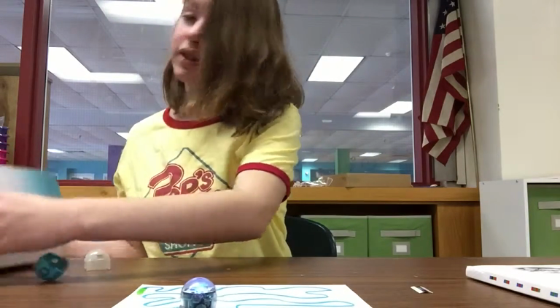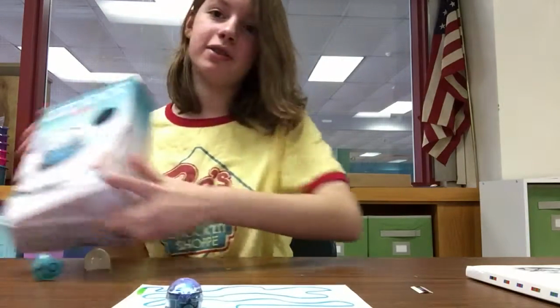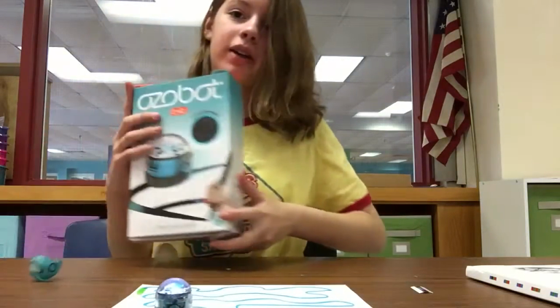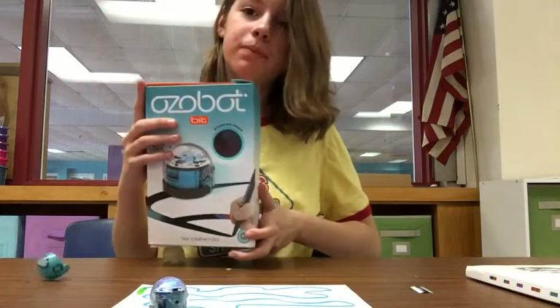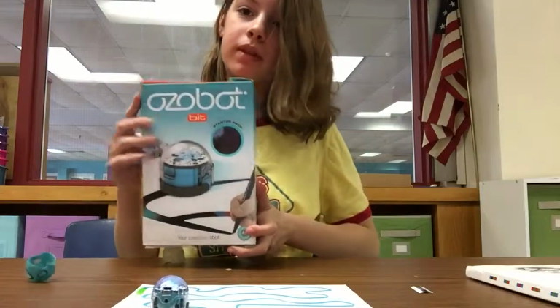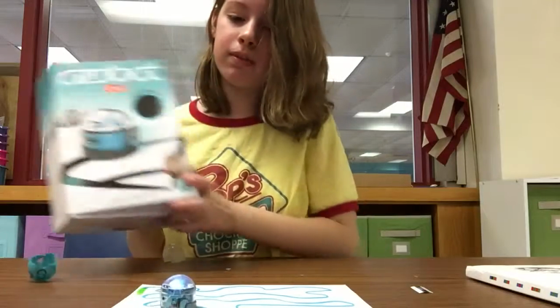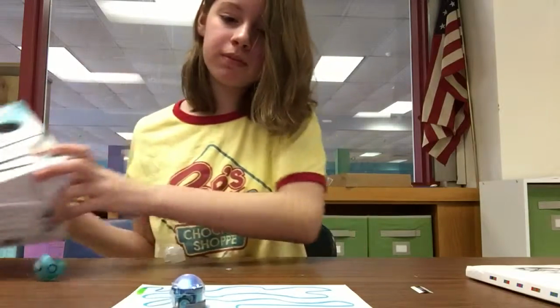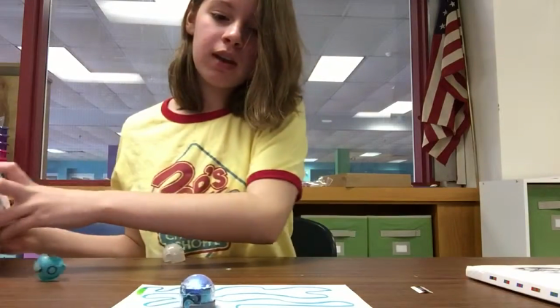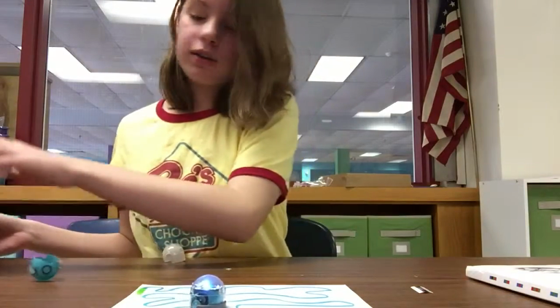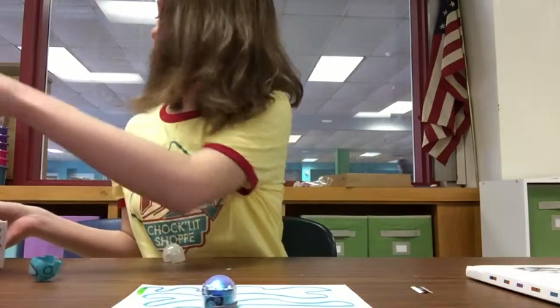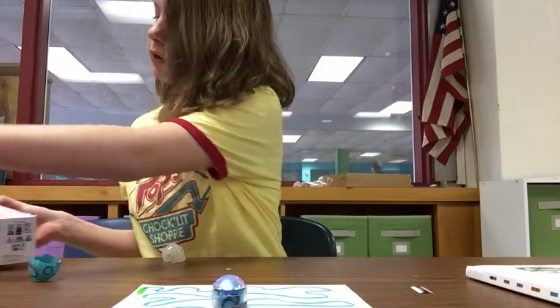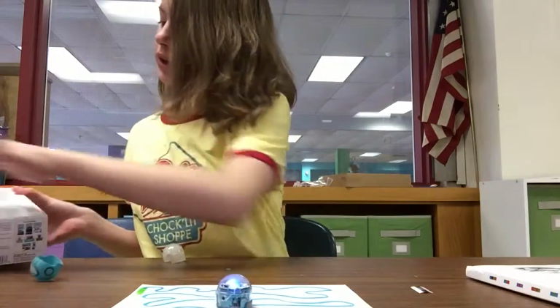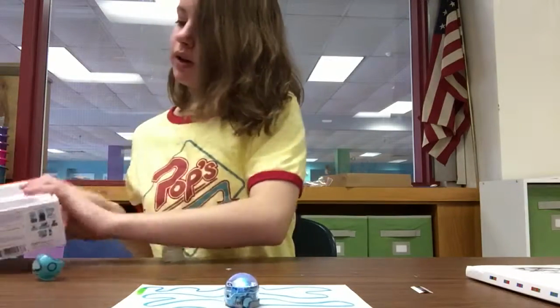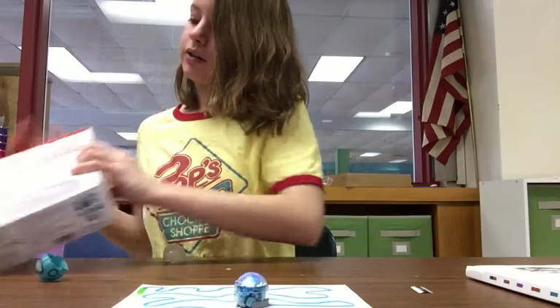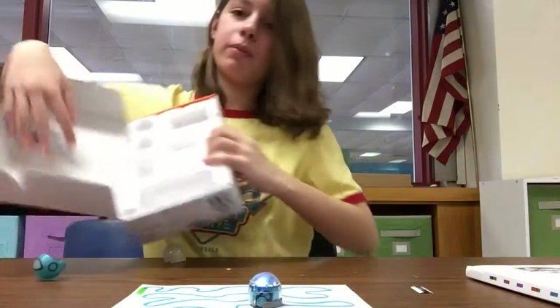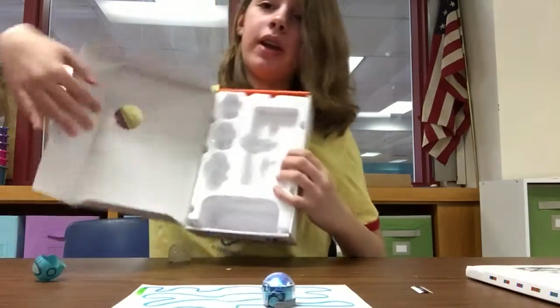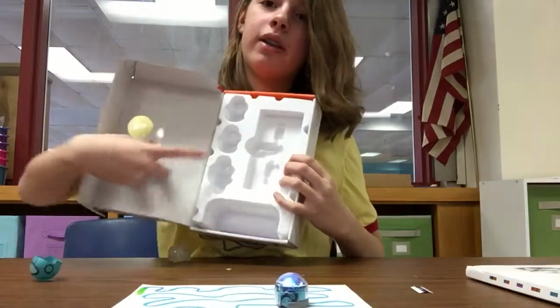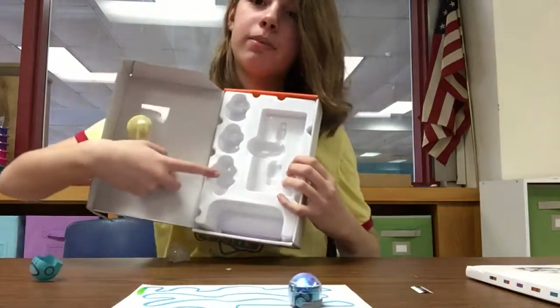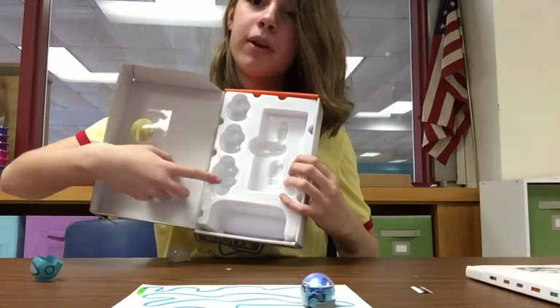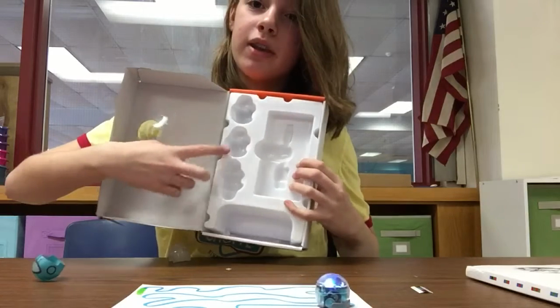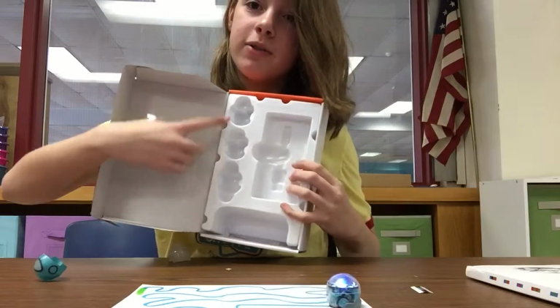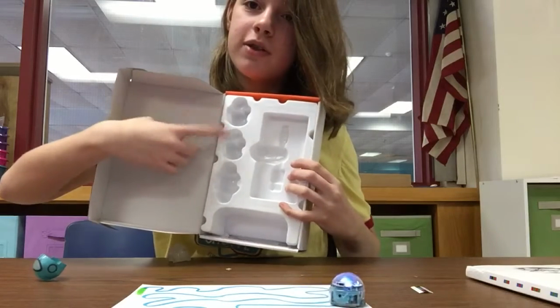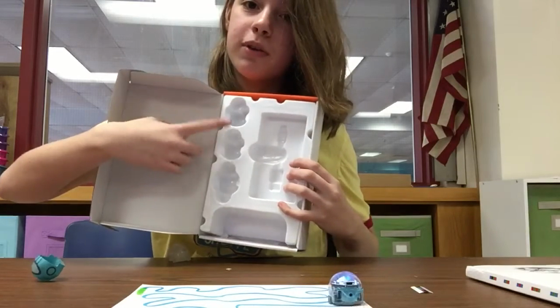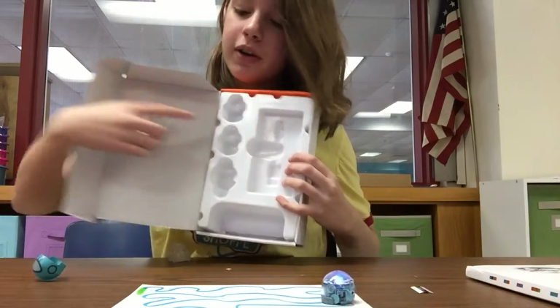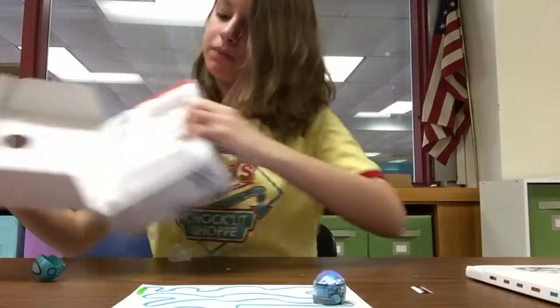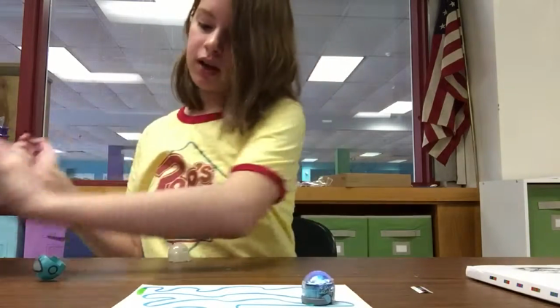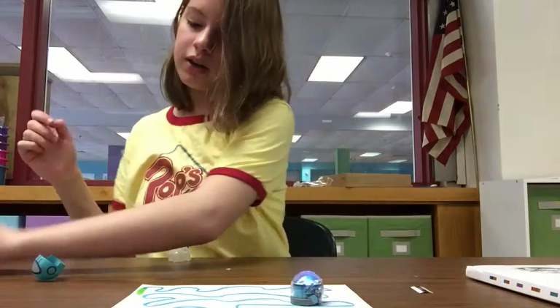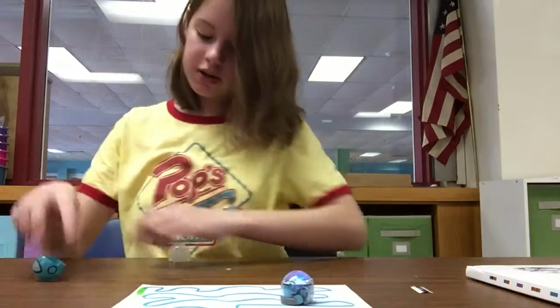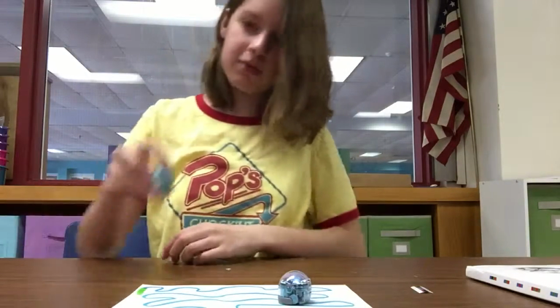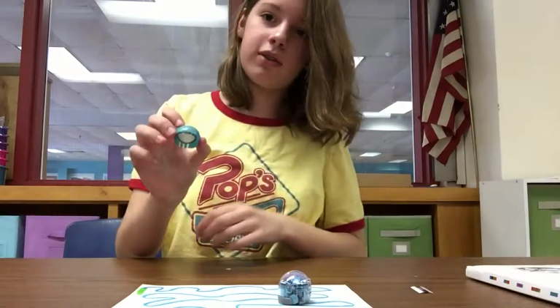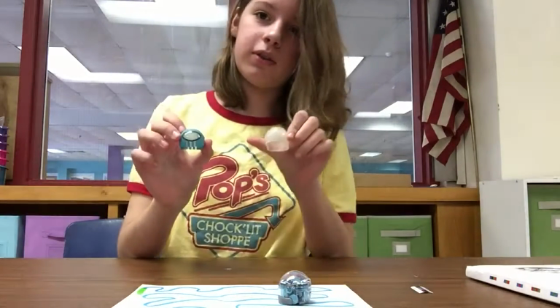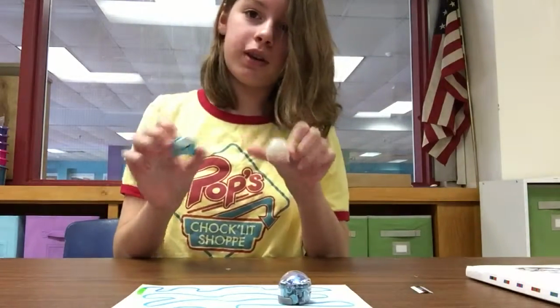This is his packaging. When you first open it up, Ozilbot will be in this compartment and then his two skins will be over here. You can choose between turquoise or clear.